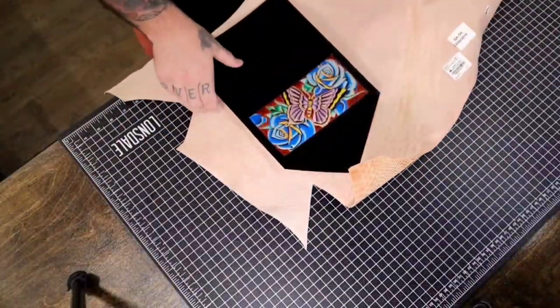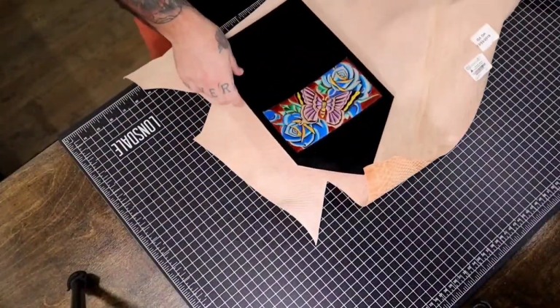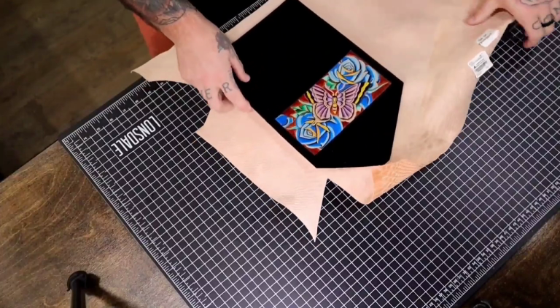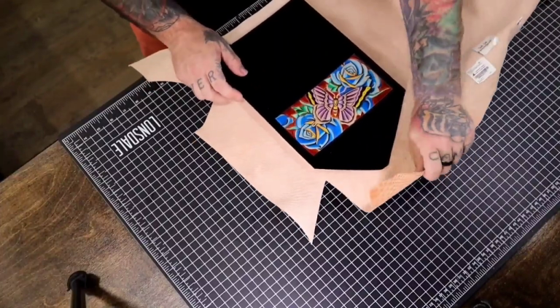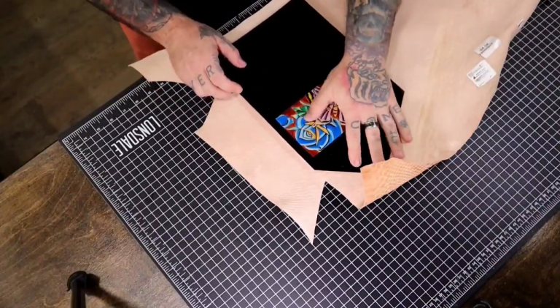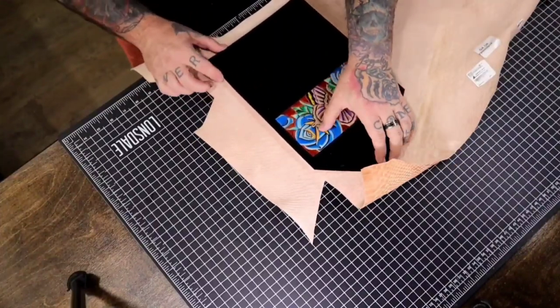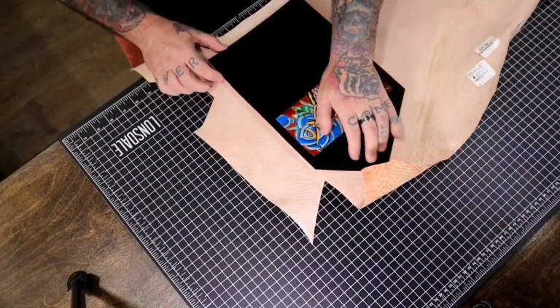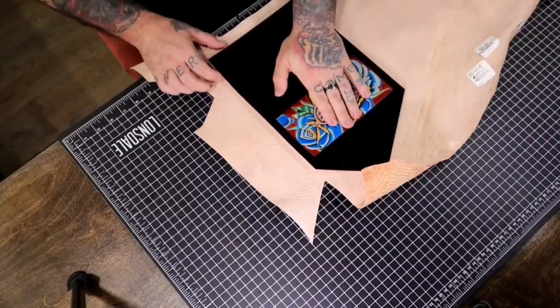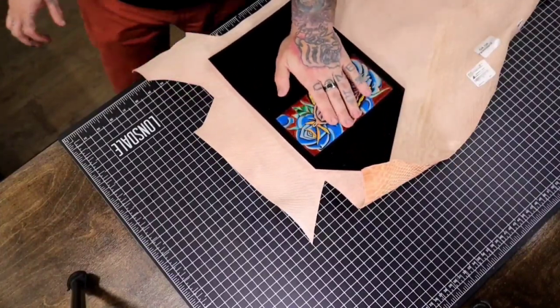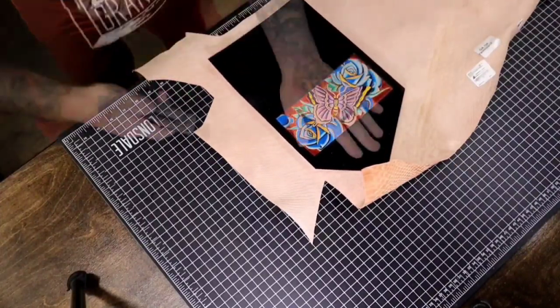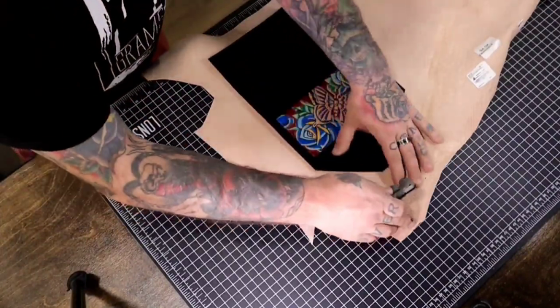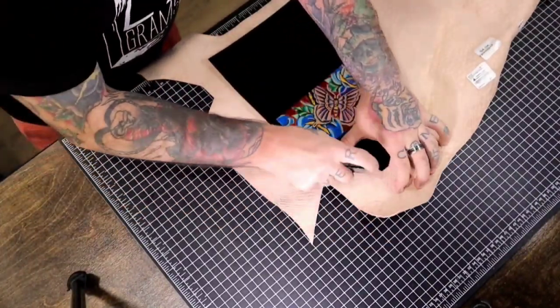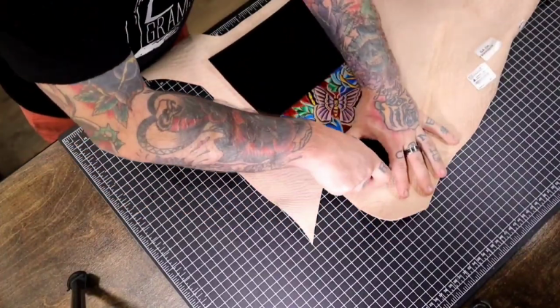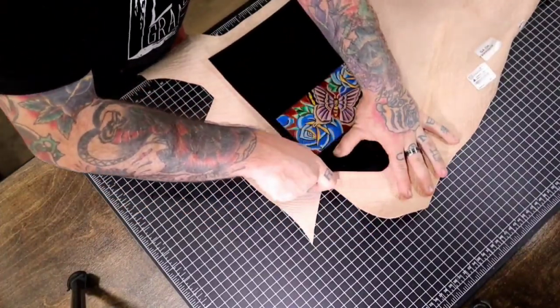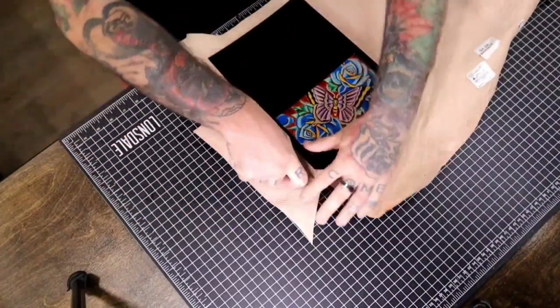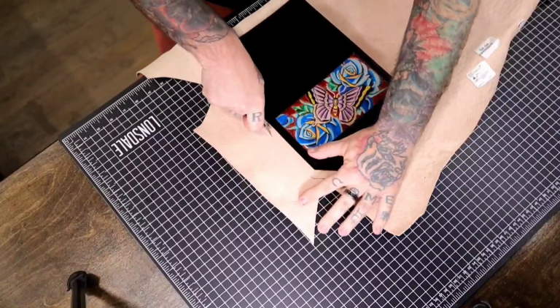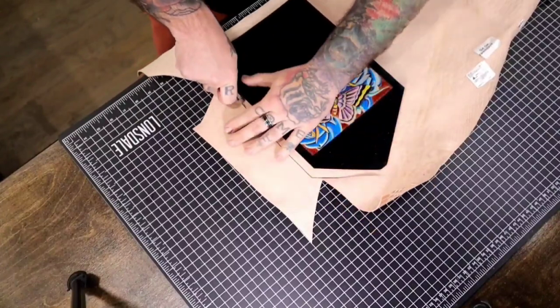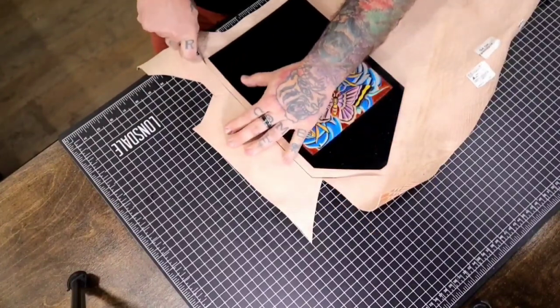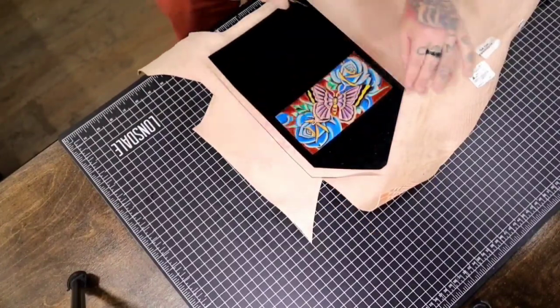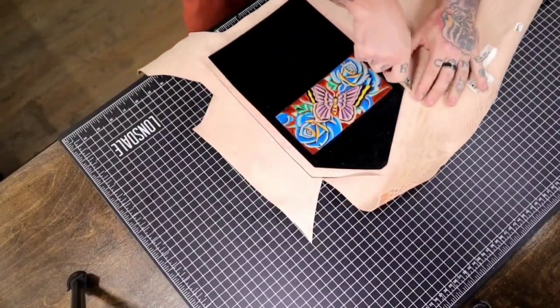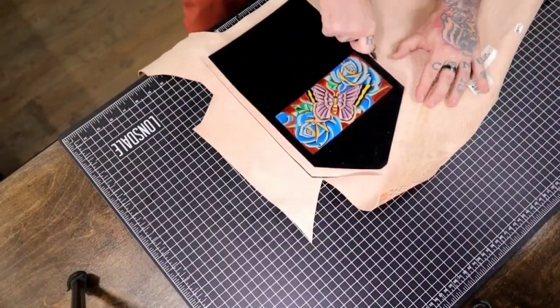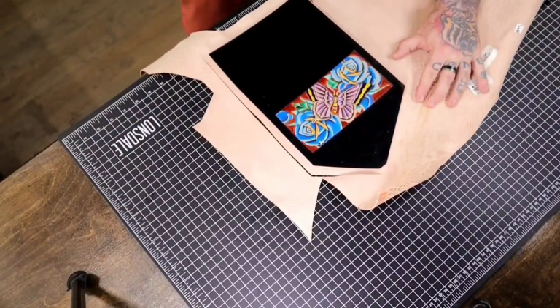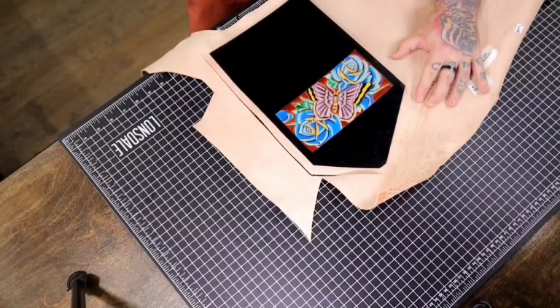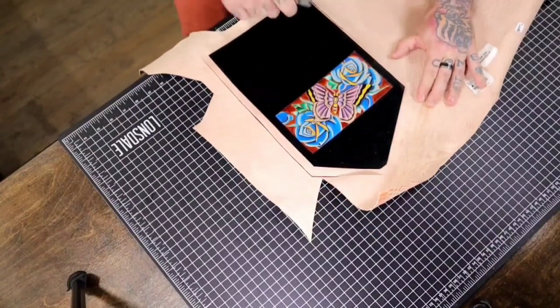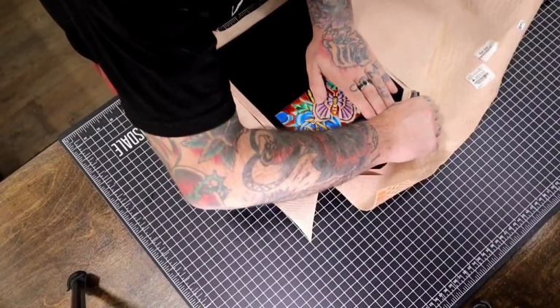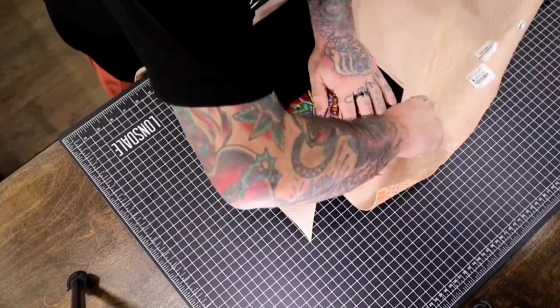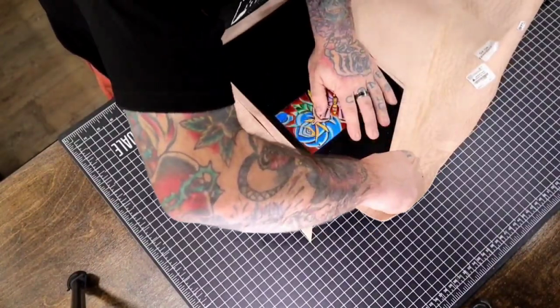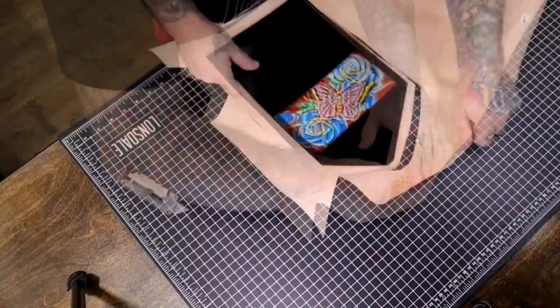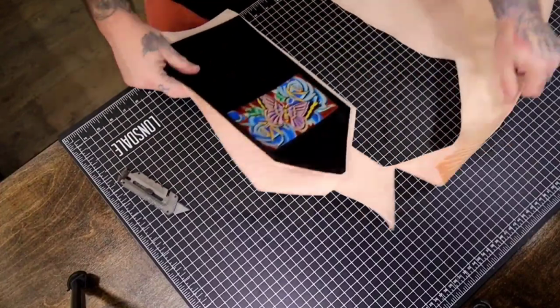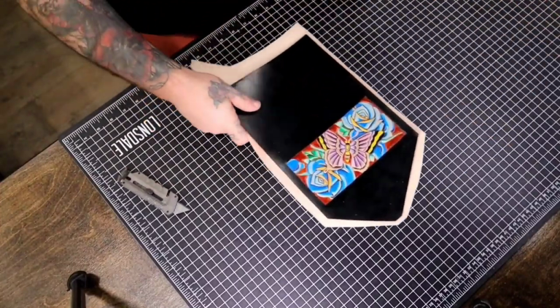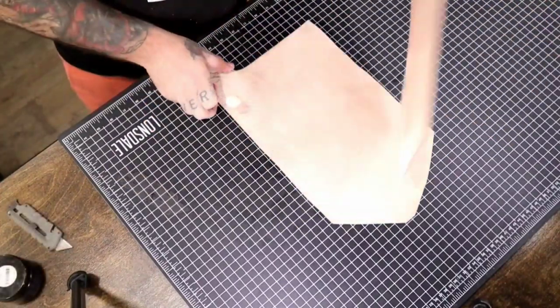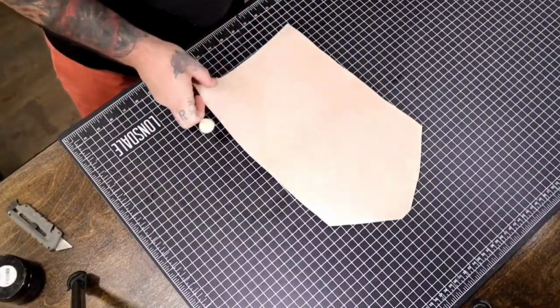We're cutting out the liner for the shell of the wallet. This is a snakeskin embossed vegetable-tan leather — I love this stuff because I can dye it any color I want.